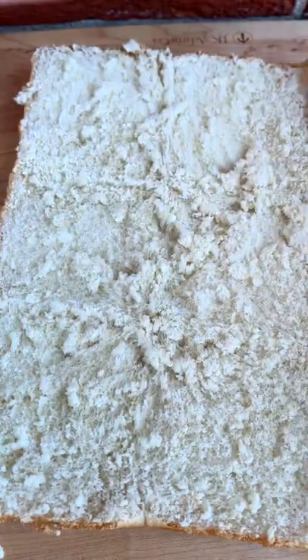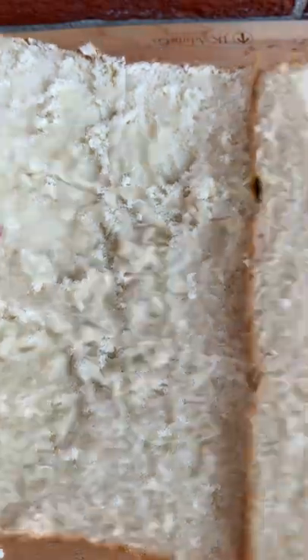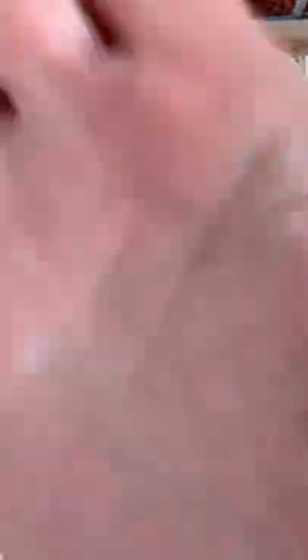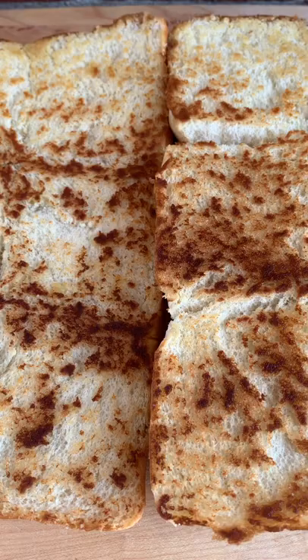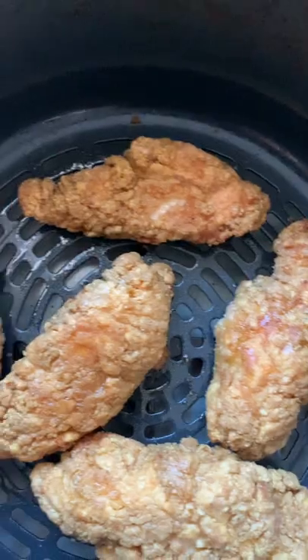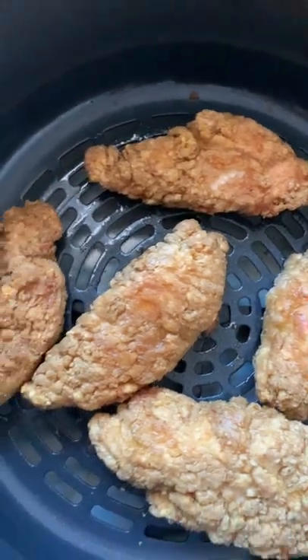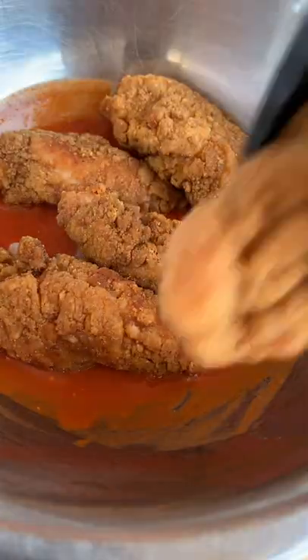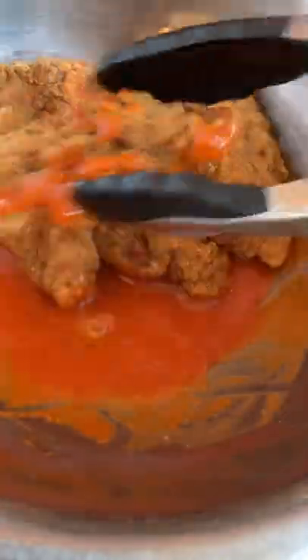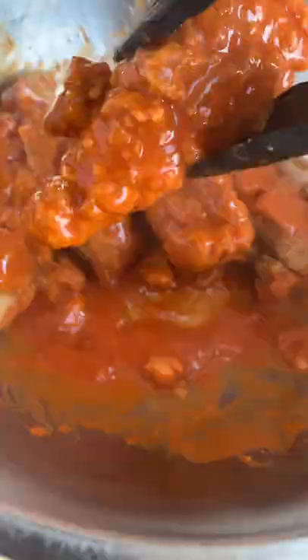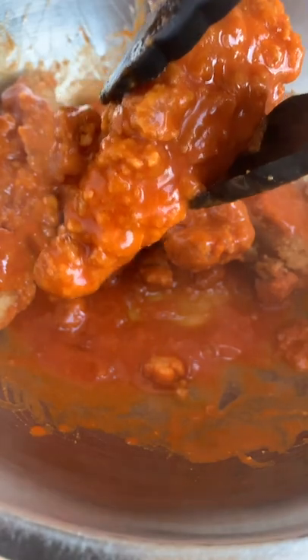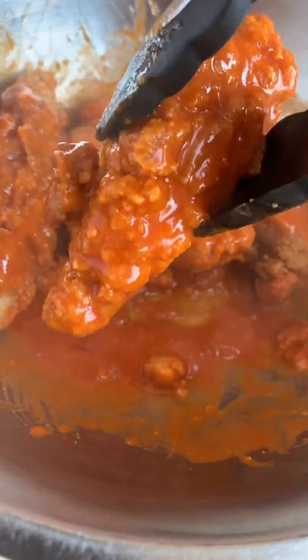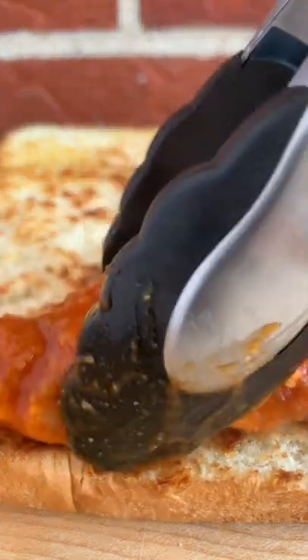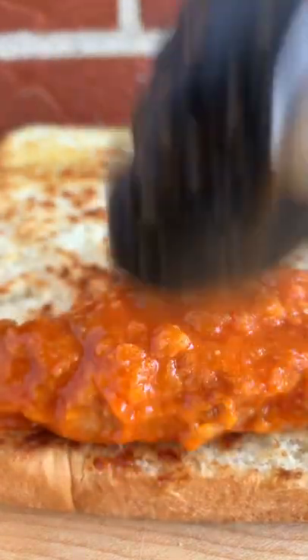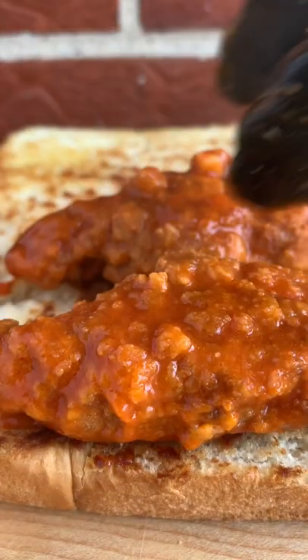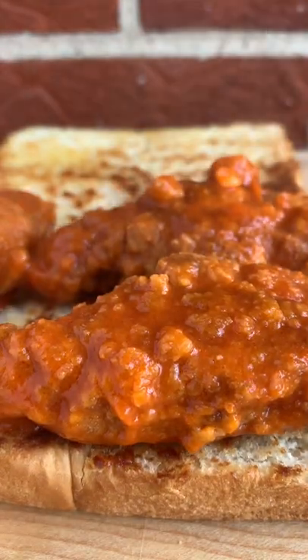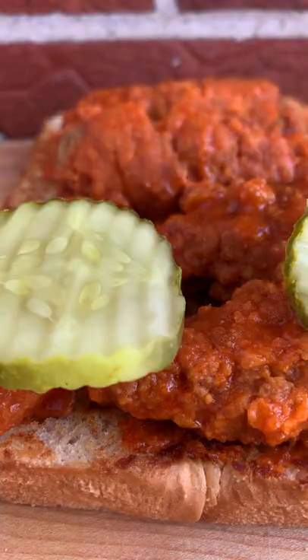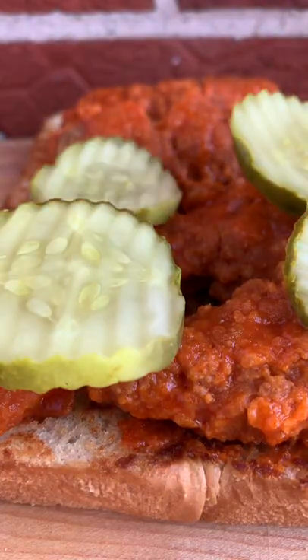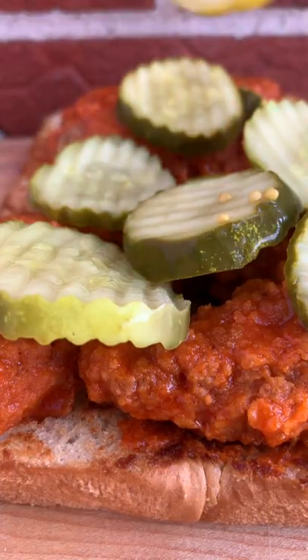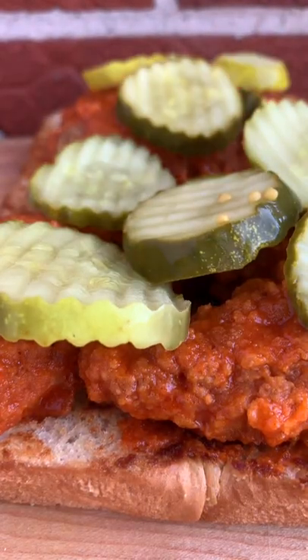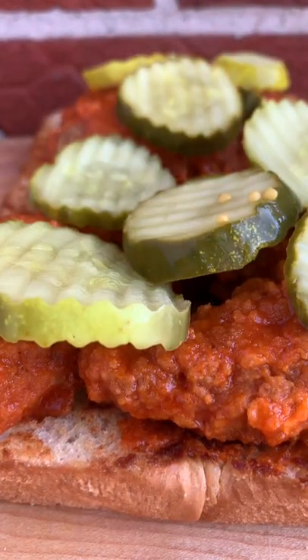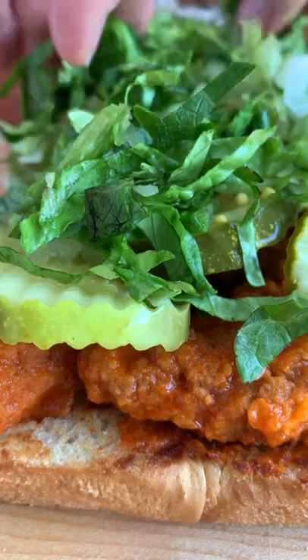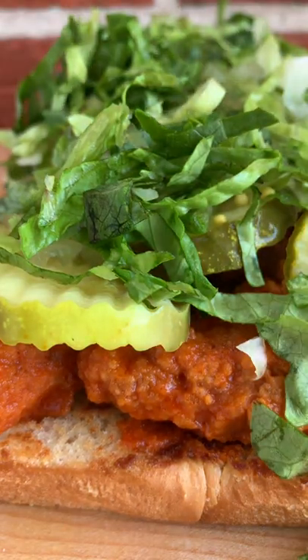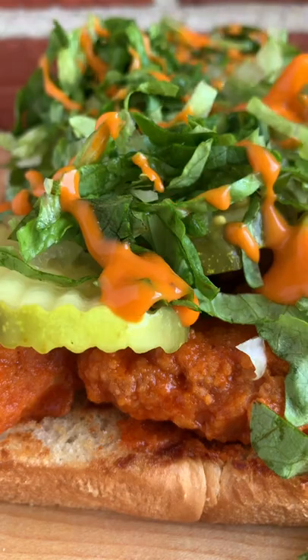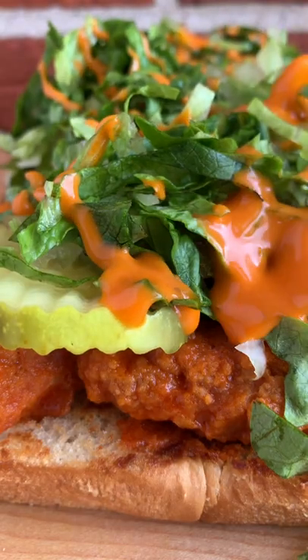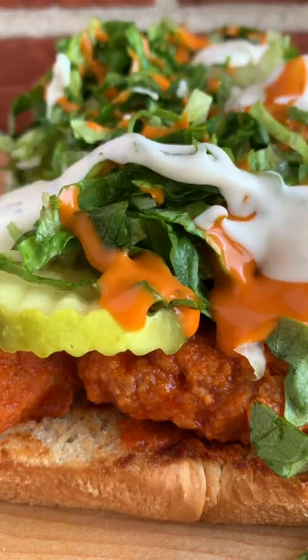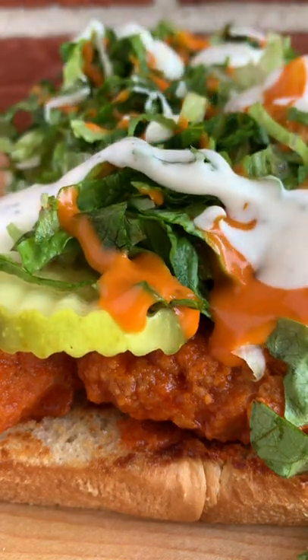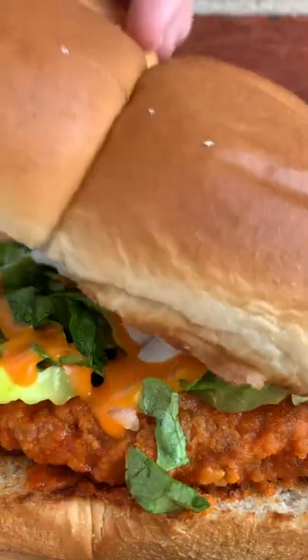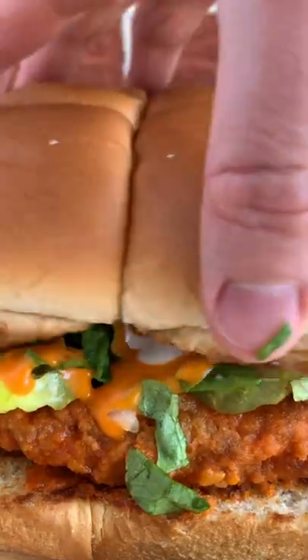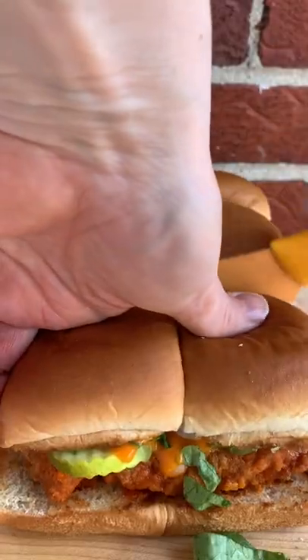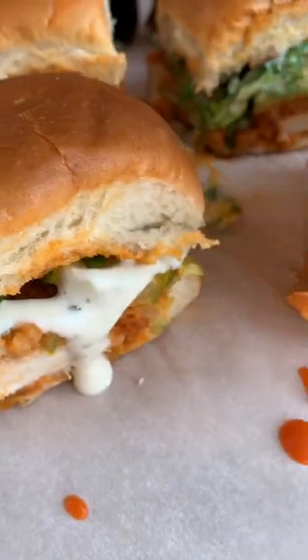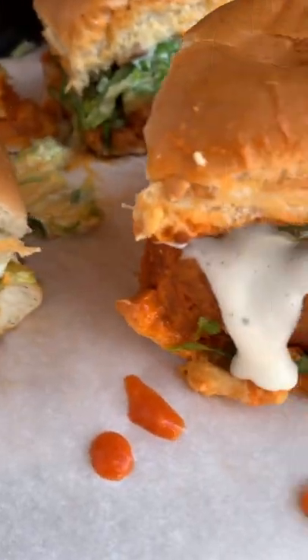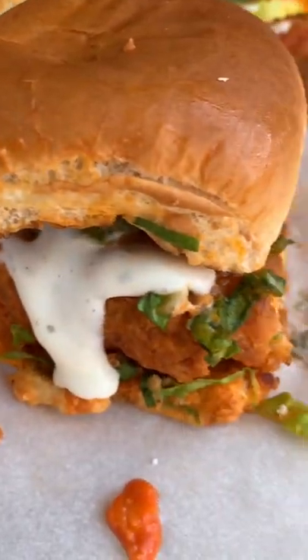Slider buns are sliced and warmed on a buttered skillet. Frozen chicken tenders are air fried until crispy and tossed in a buffalo sauce mixture. Add to the slider buns, top with pickles, shredded lettuce, and a drizzle of ranch and extra buffalo sauce. Oh yeah.